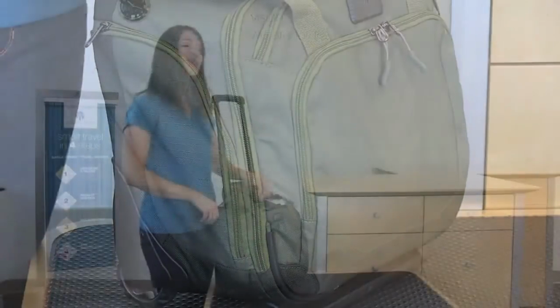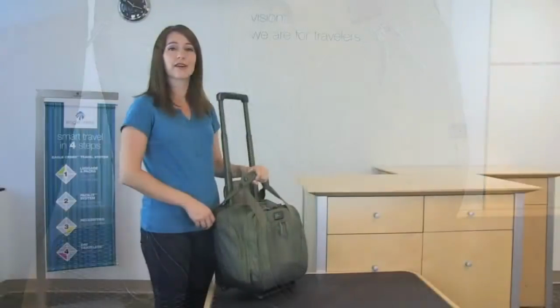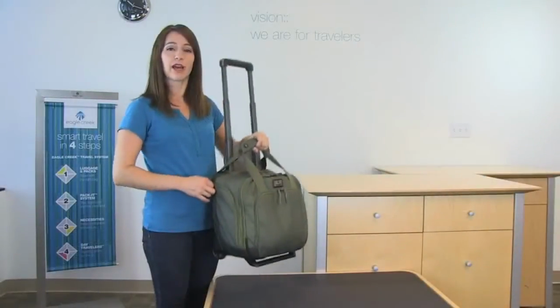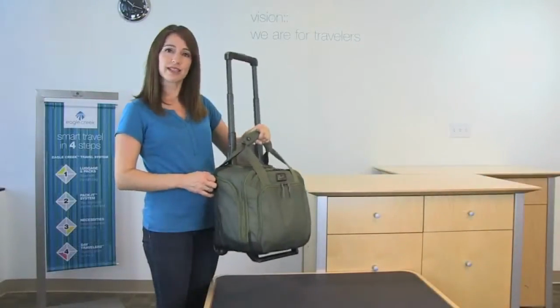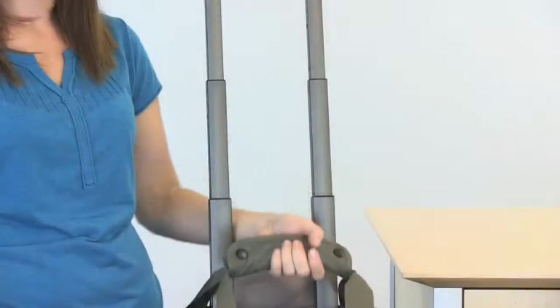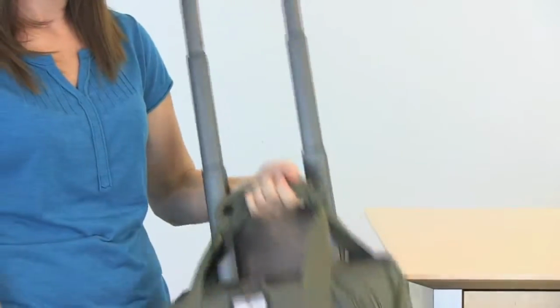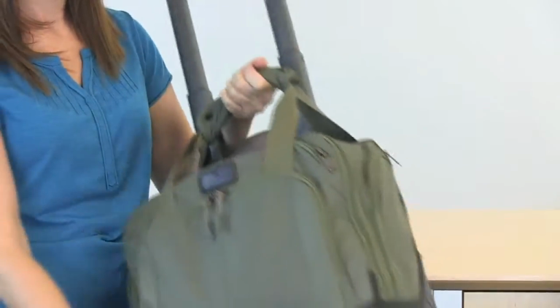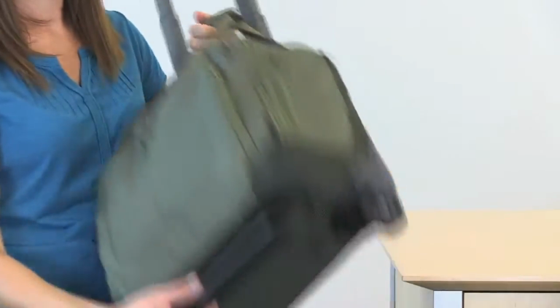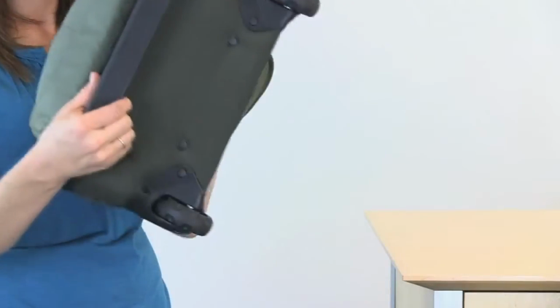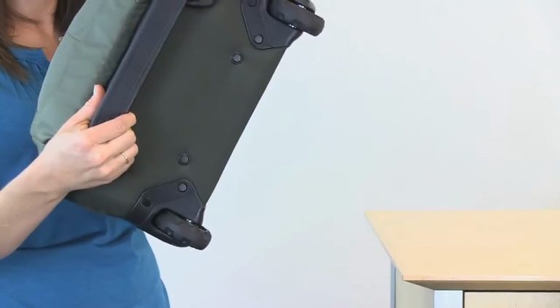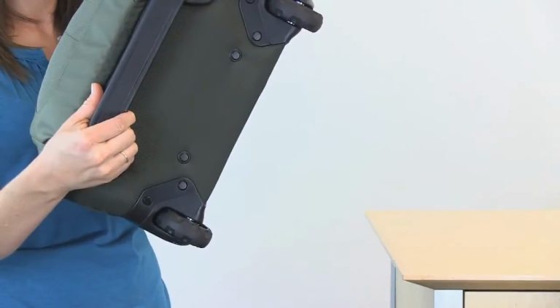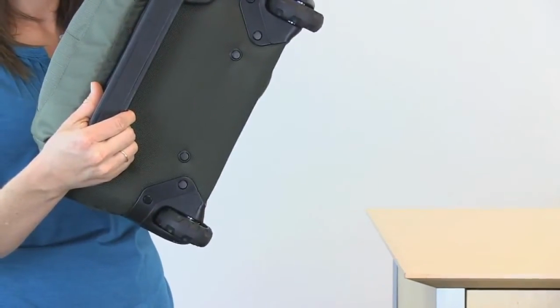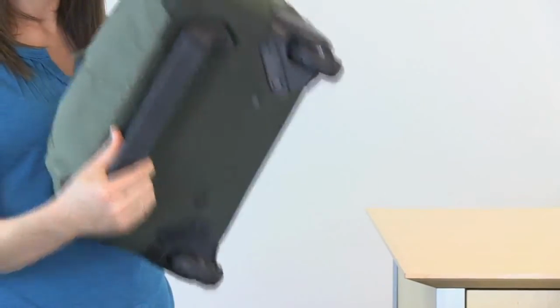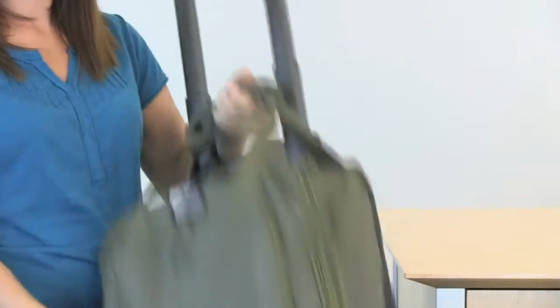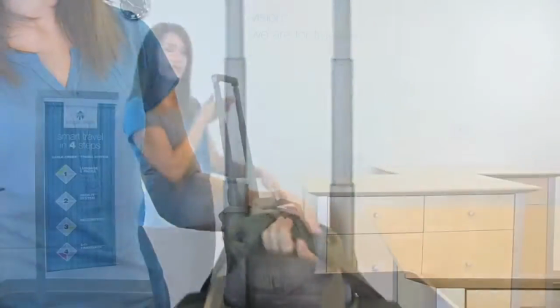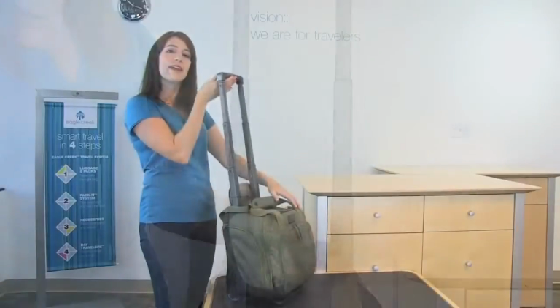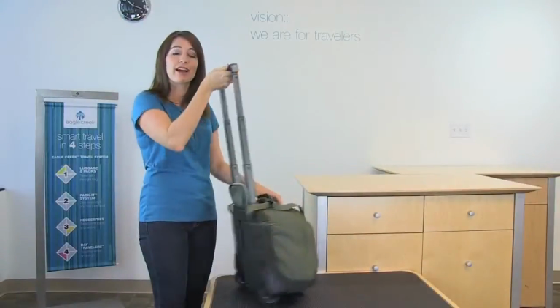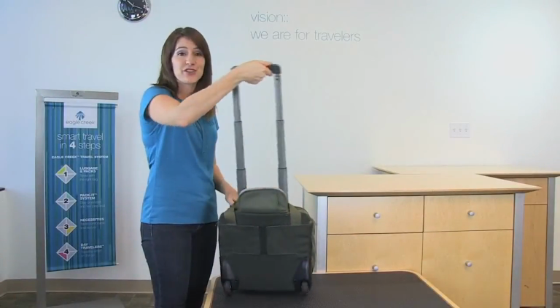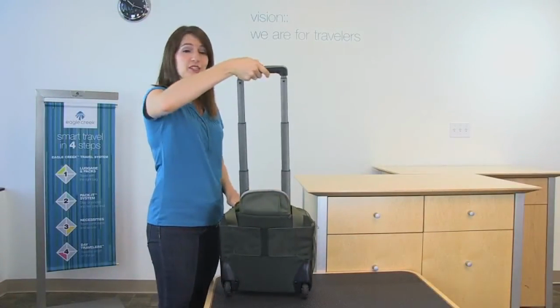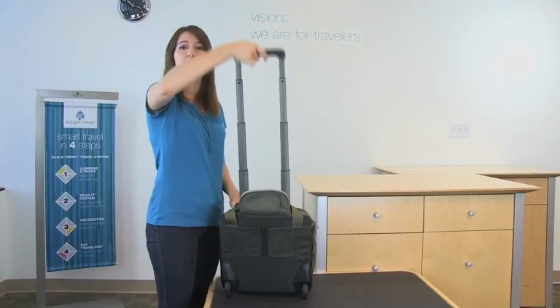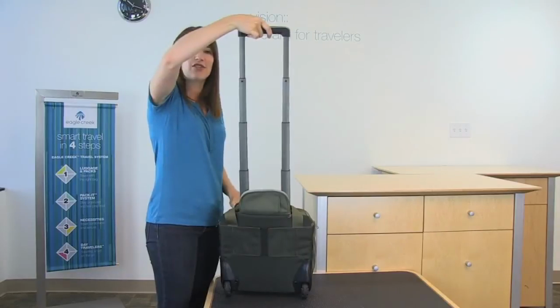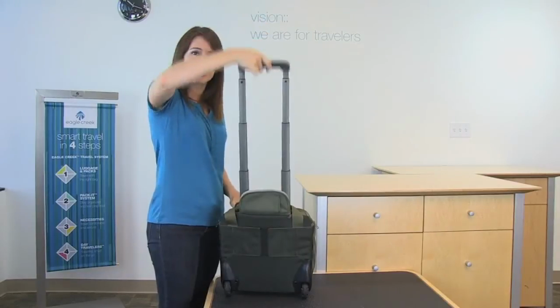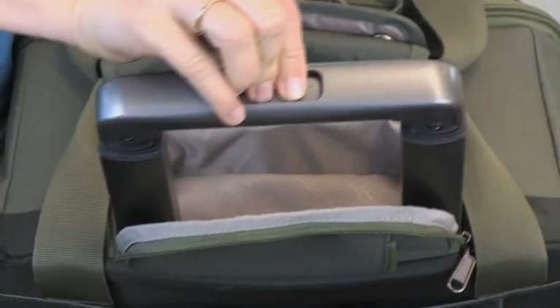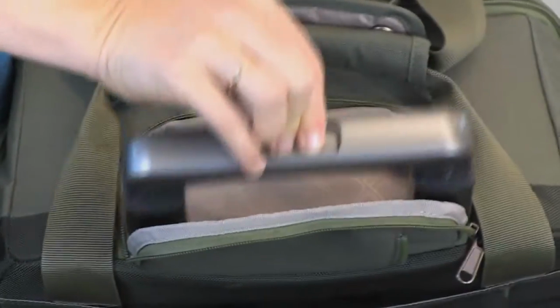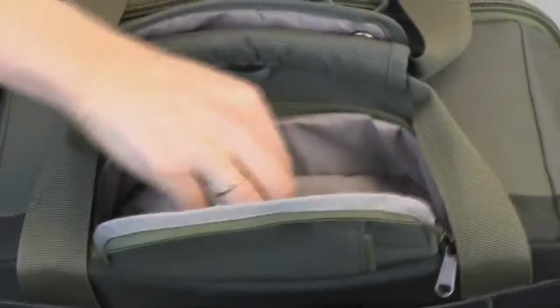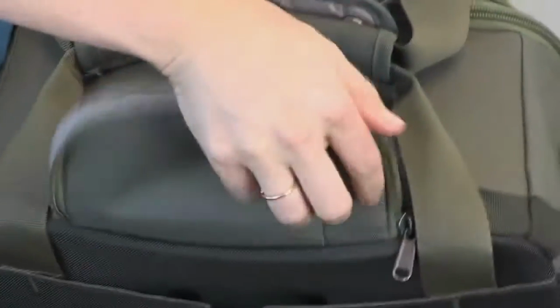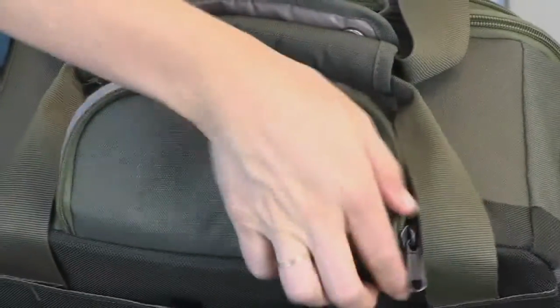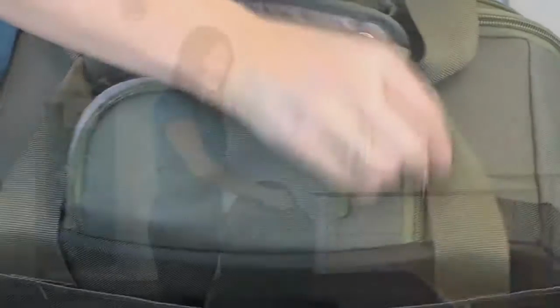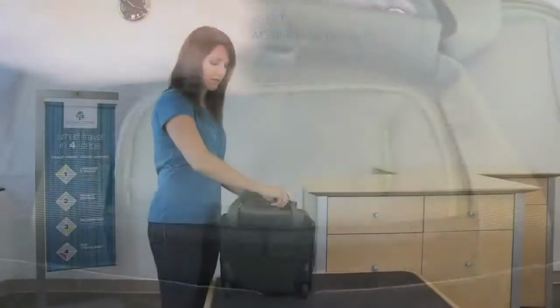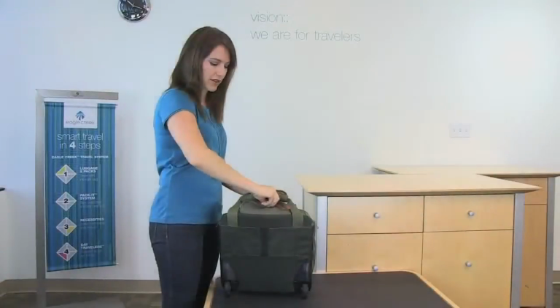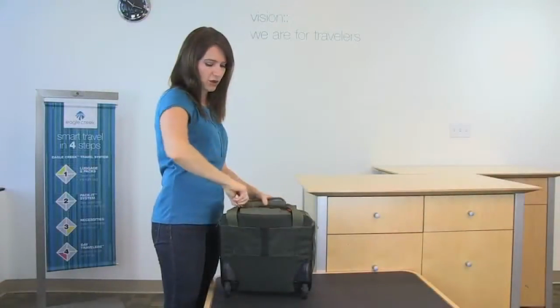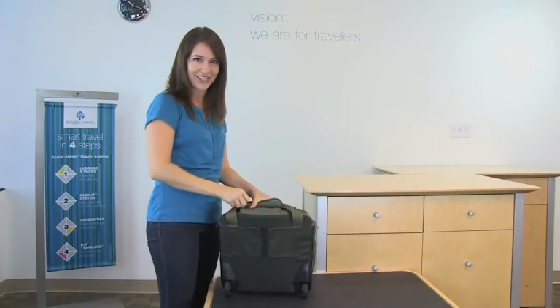You can carry this bag by the top padded handle or by the molded handle on the bottom of the bag. This bag also features a durable travel-tested handle system that zips away when not in use for even more protection.